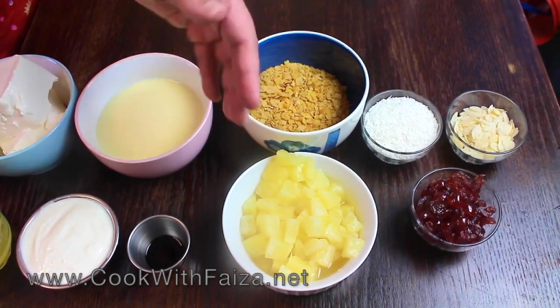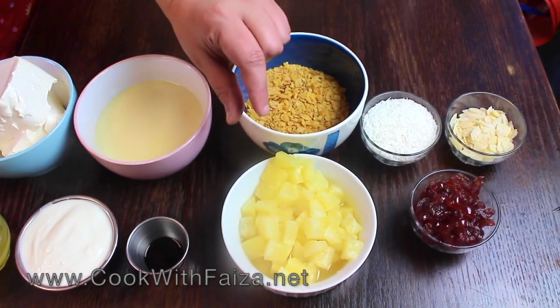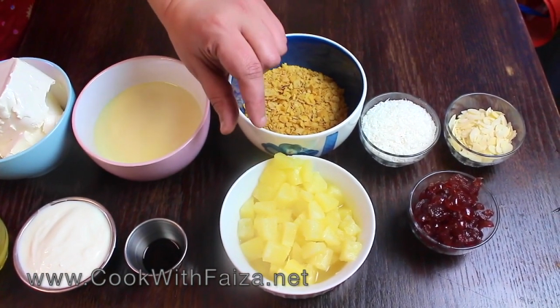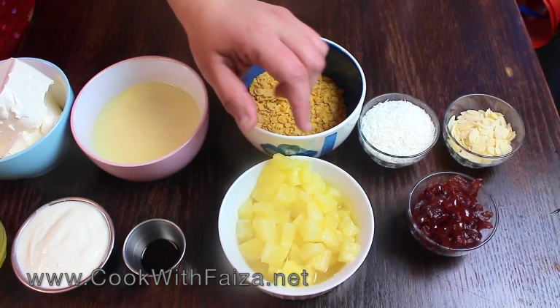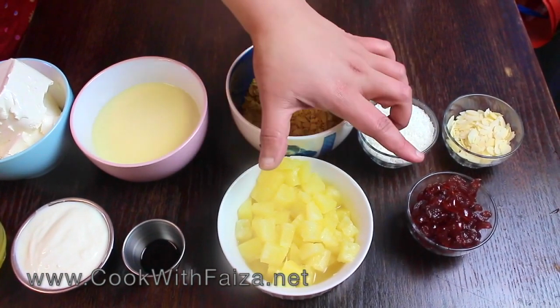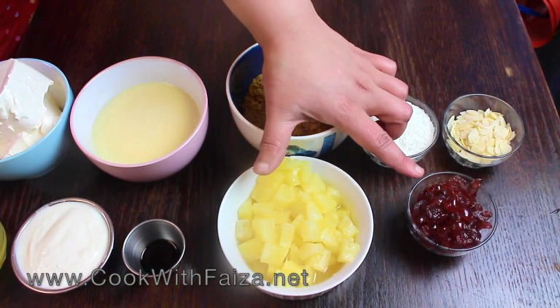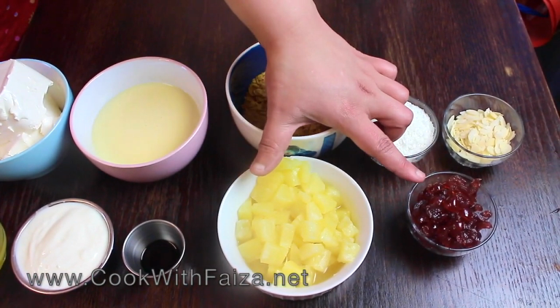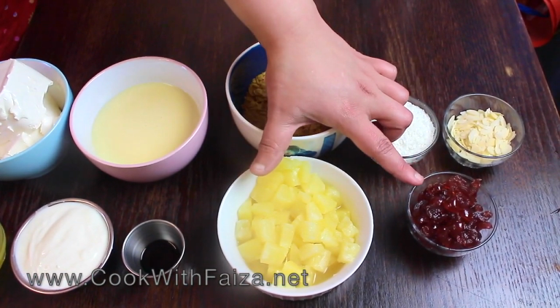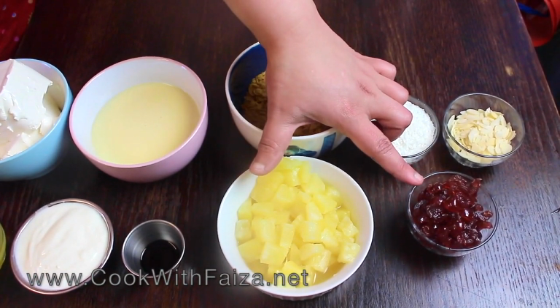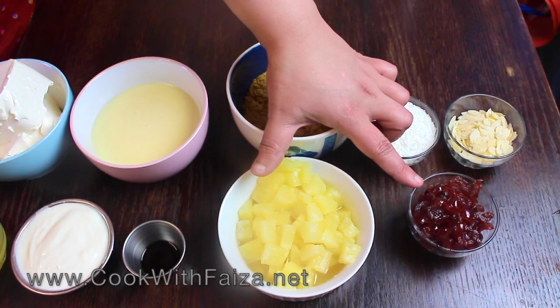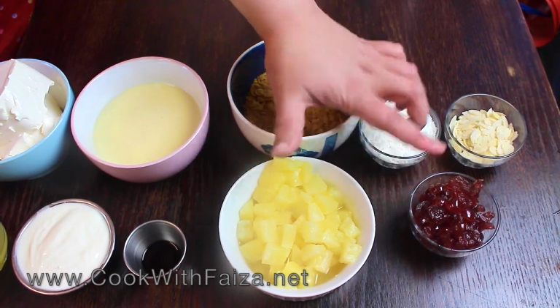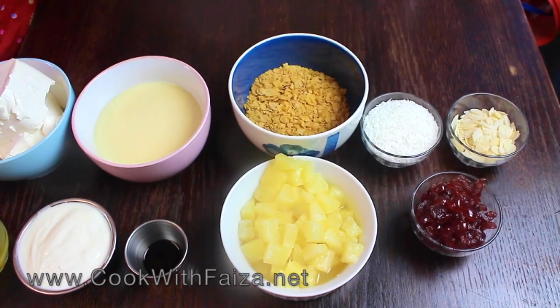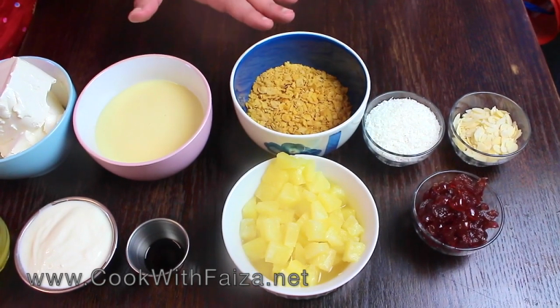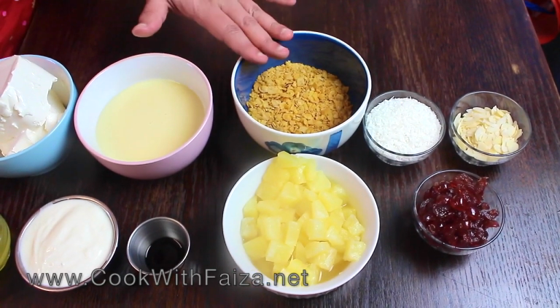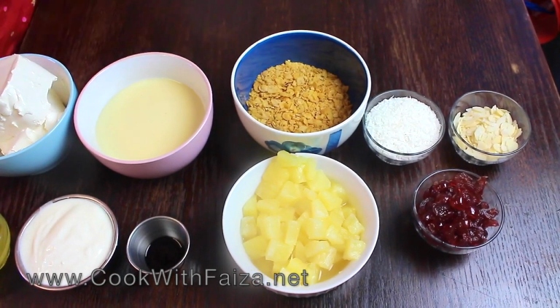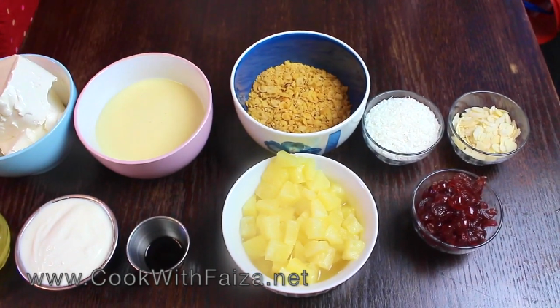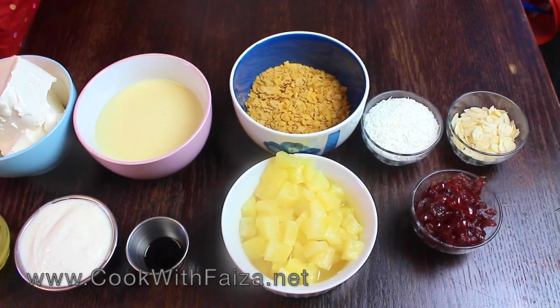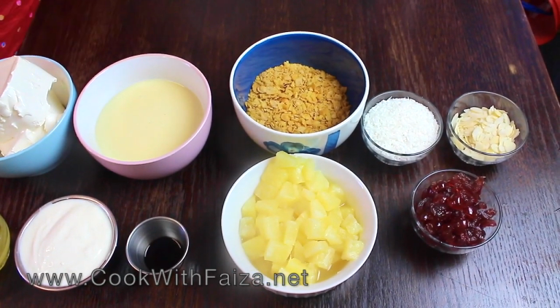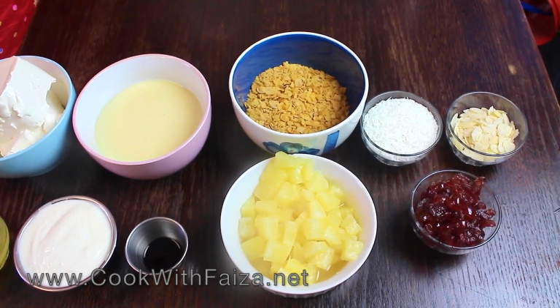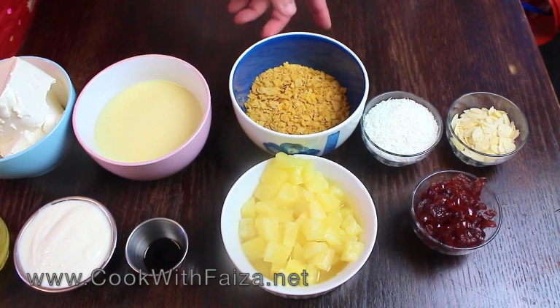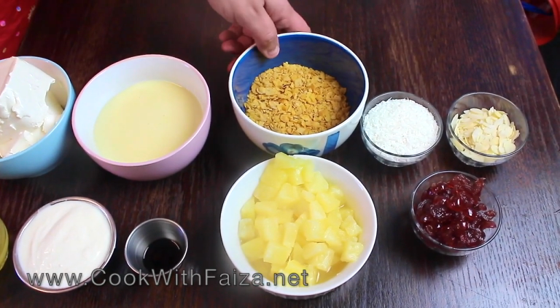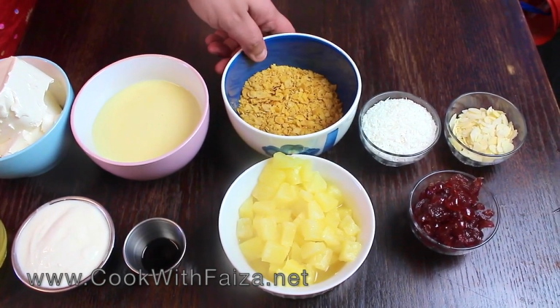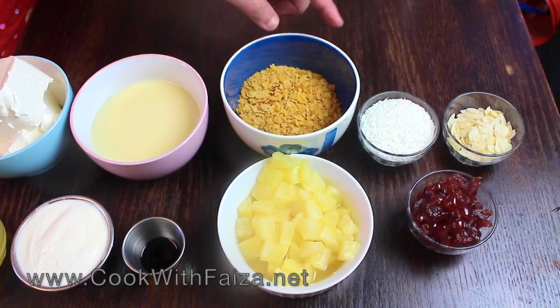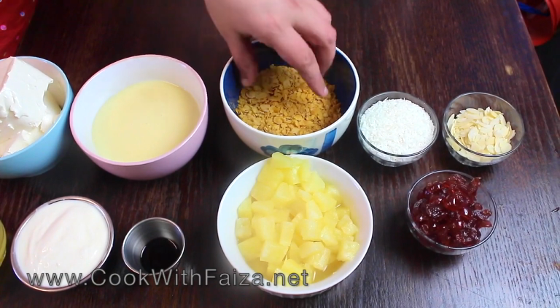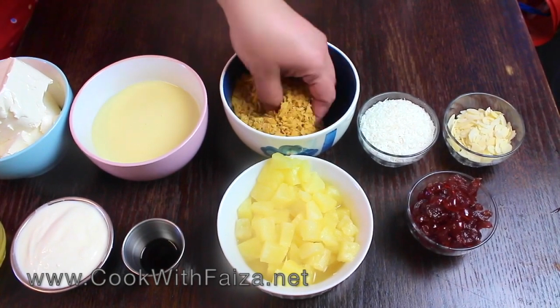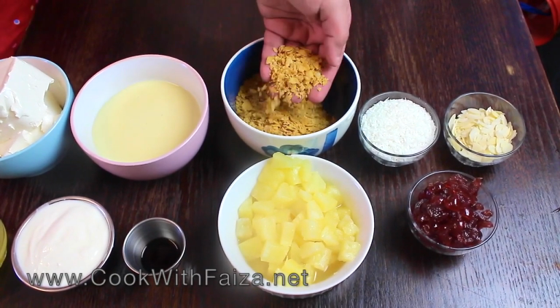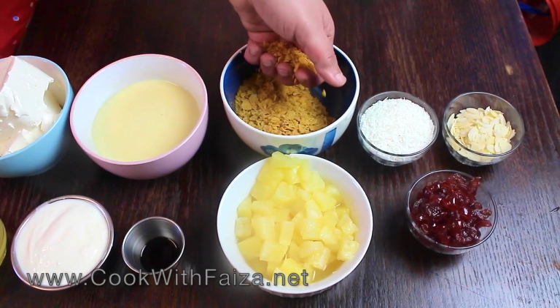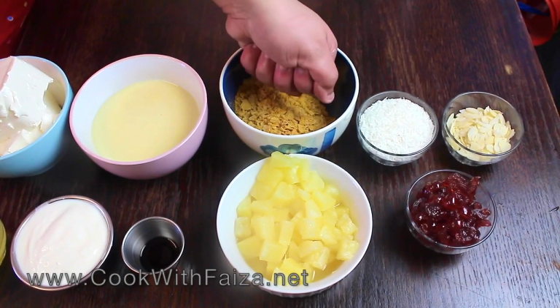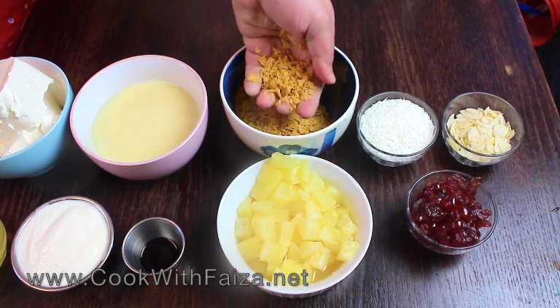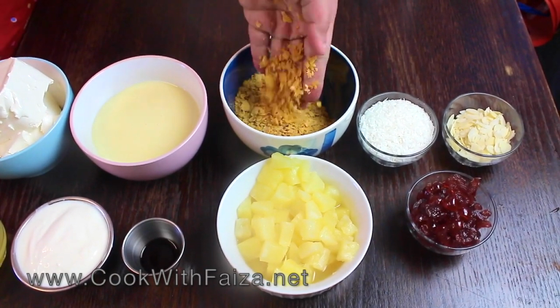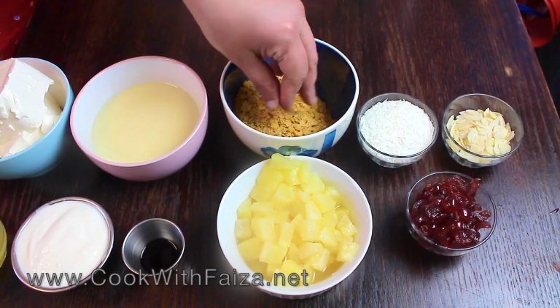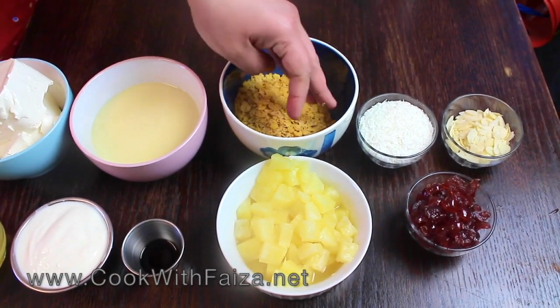You can cut the pineapple a little bit, glazed cherry, corn flakes, cereal — you can use any of your favorite products. I am using corn flakes and I have crushed them with my hands.